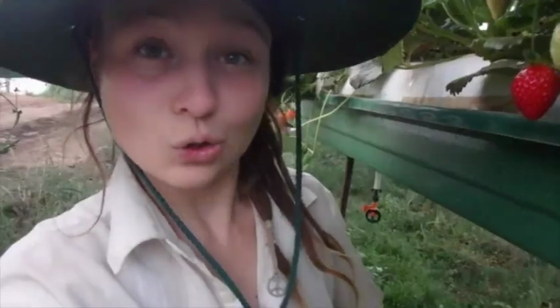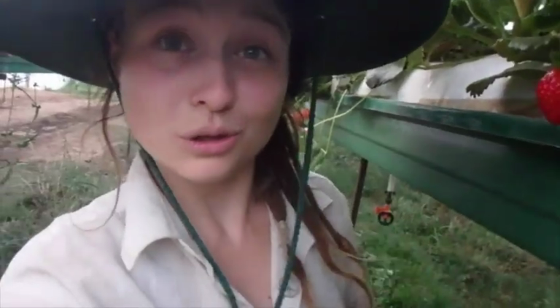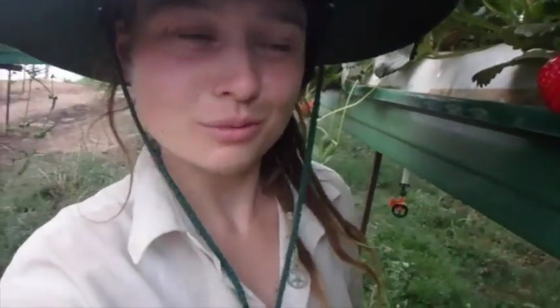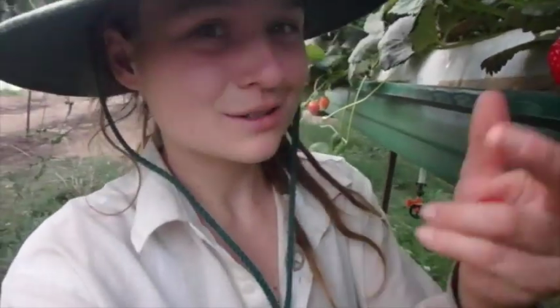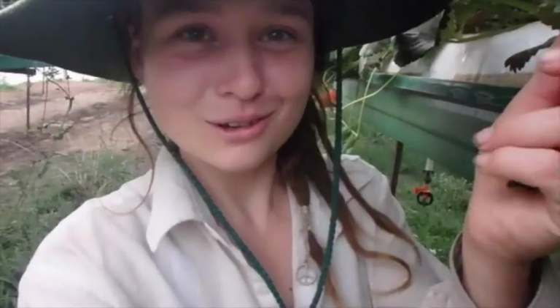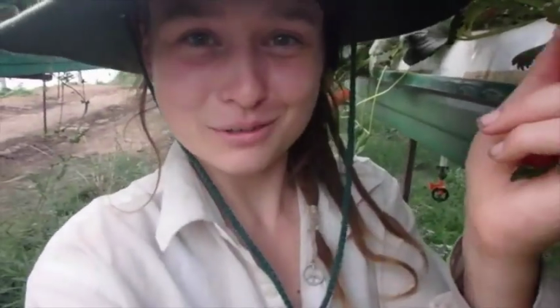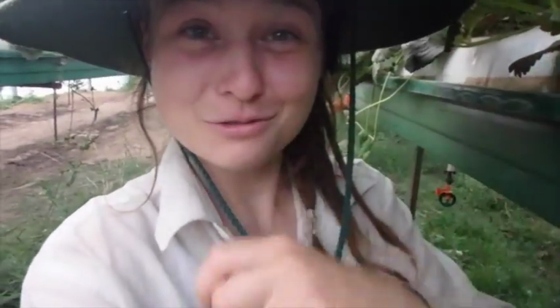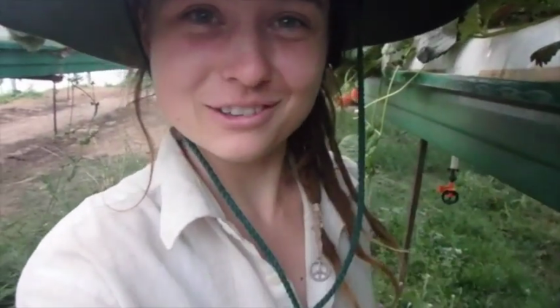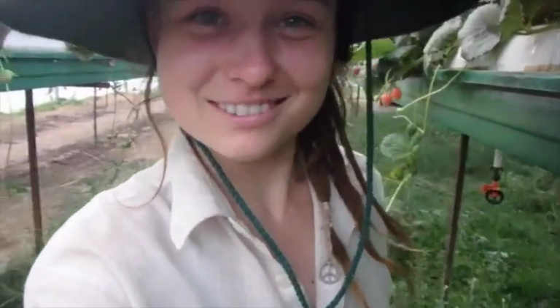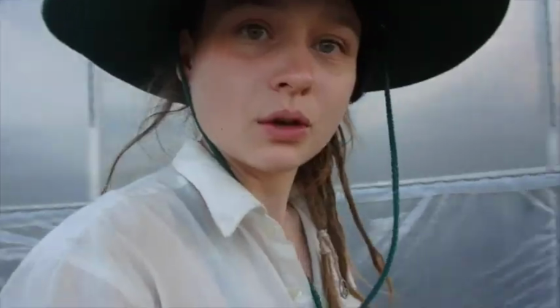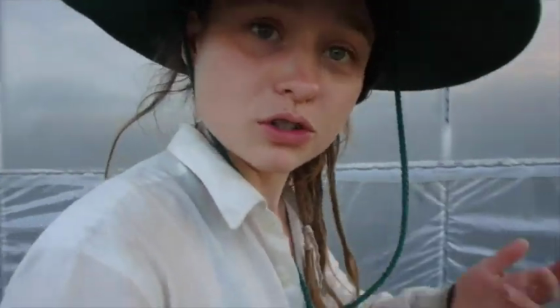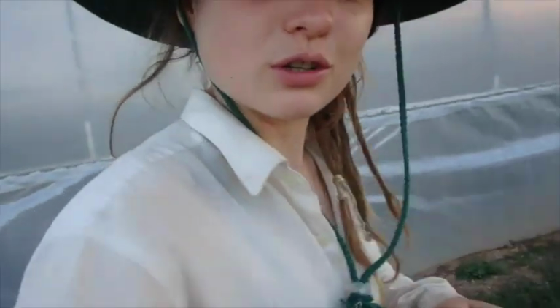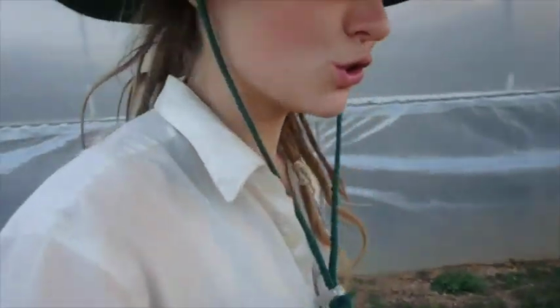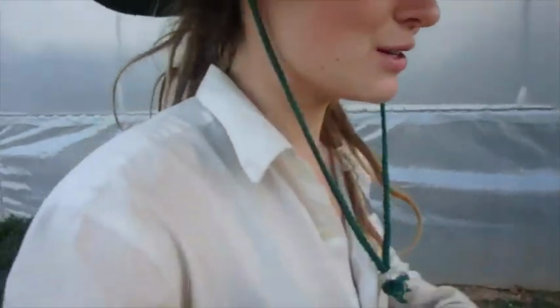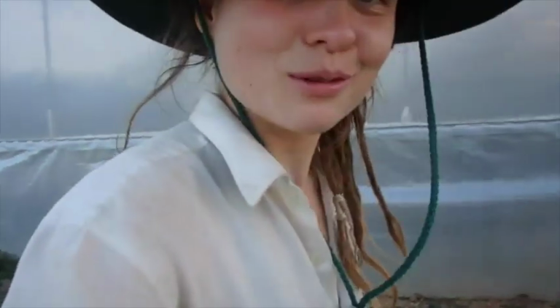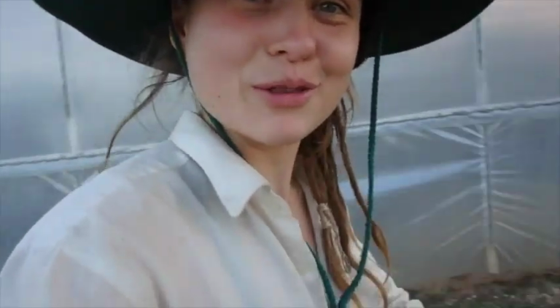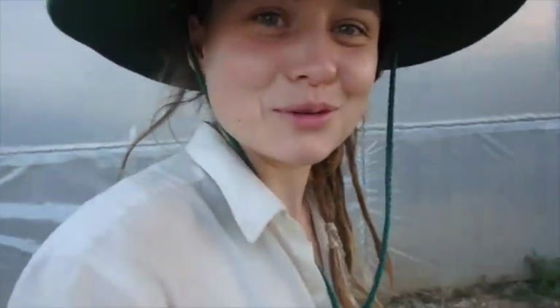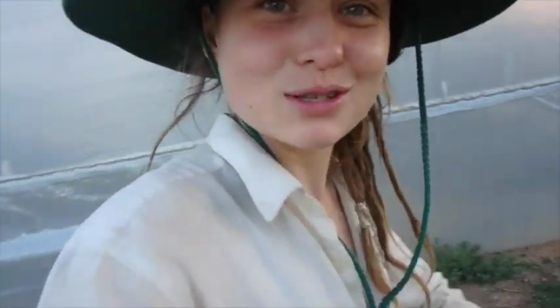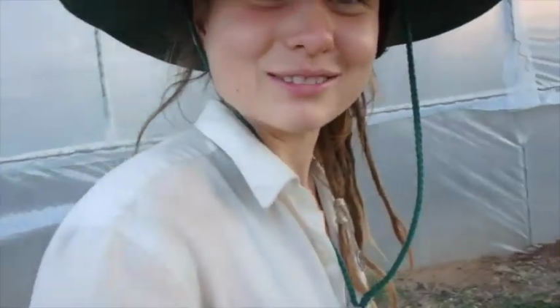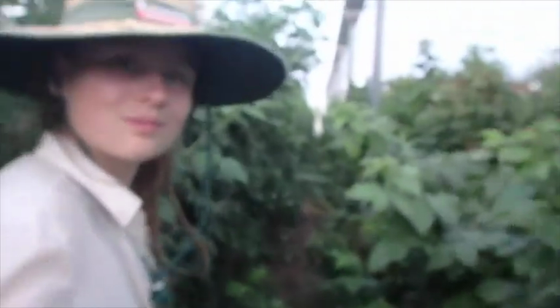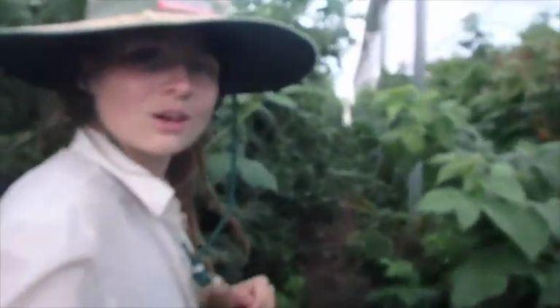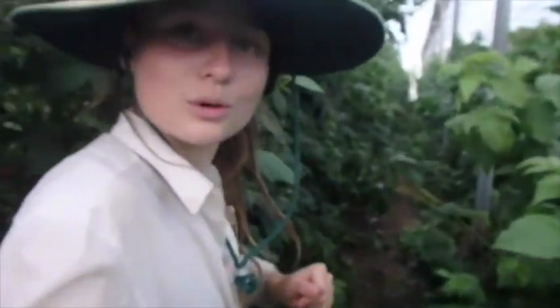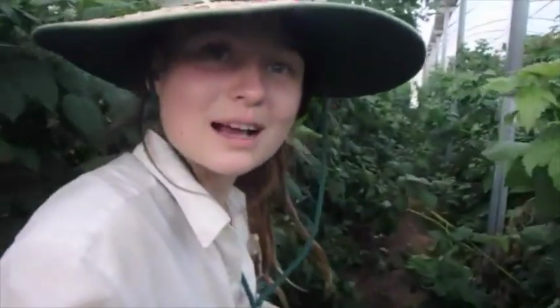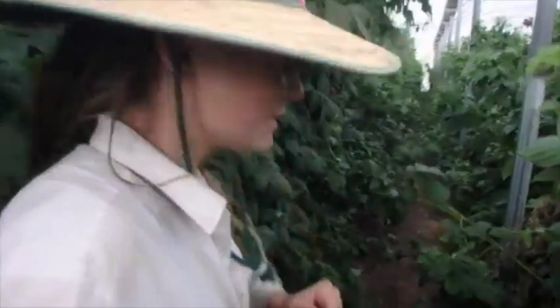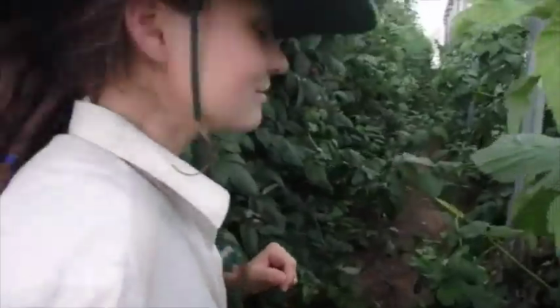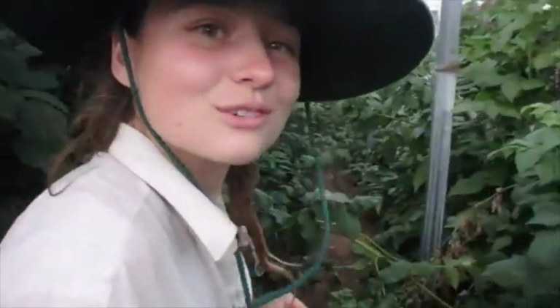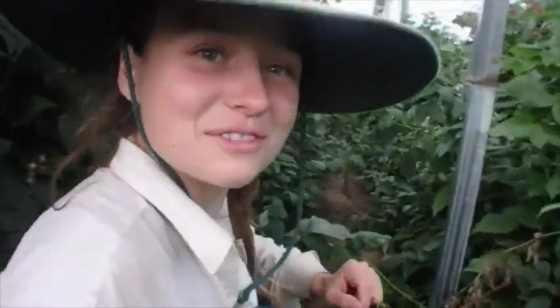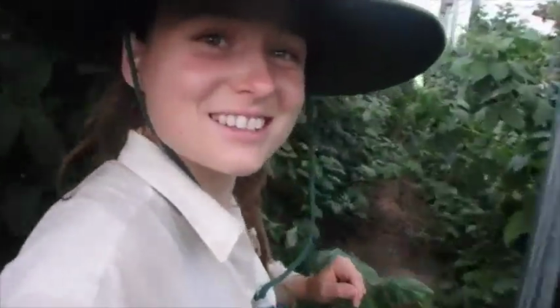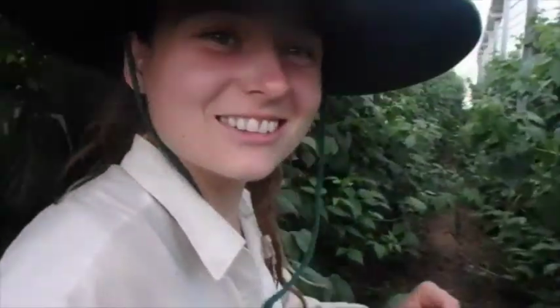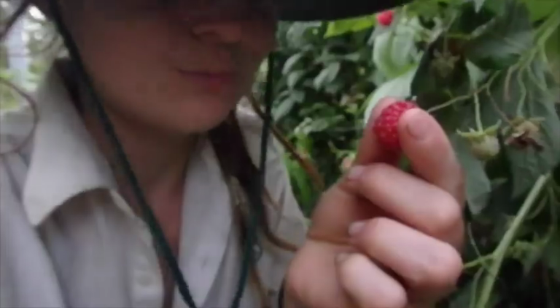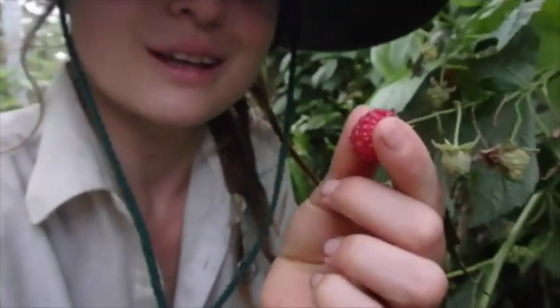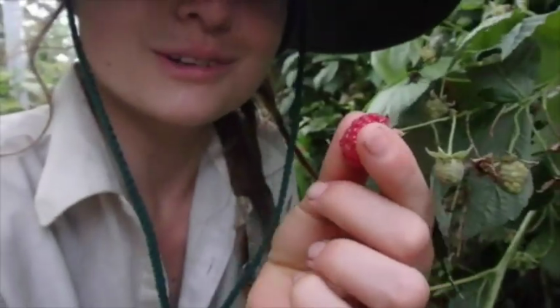You can pick your own berries, or we can pick them for you. We mostly focus on strawberries, but we grow other types of berries as well. We grow raspberries, which you can find in this jungle. That's a good one.